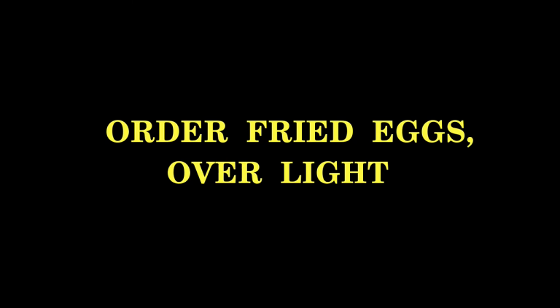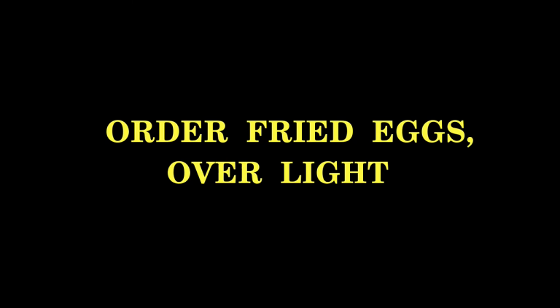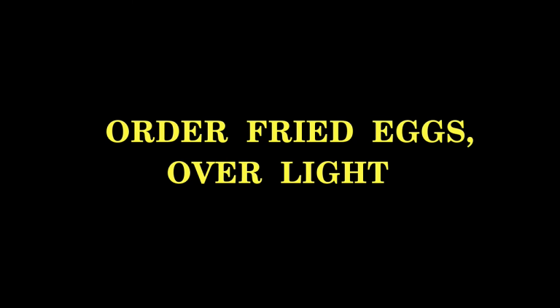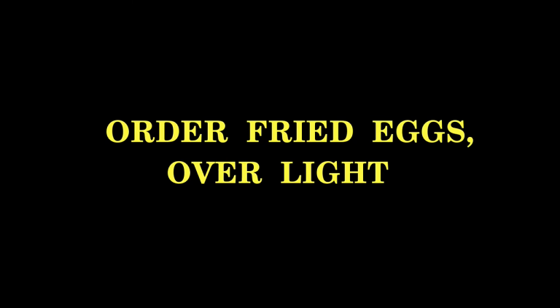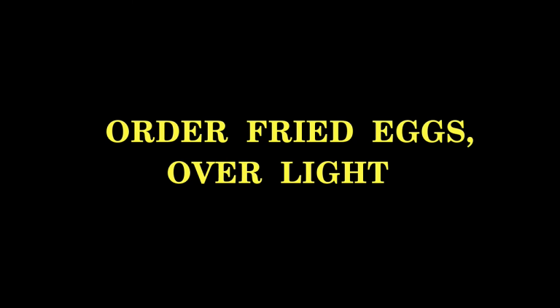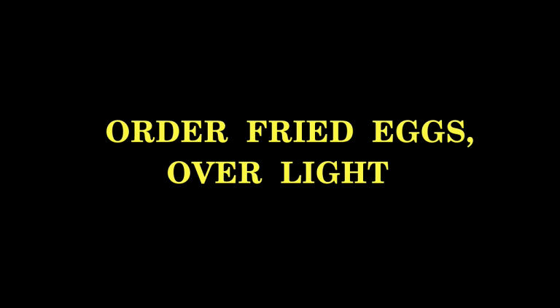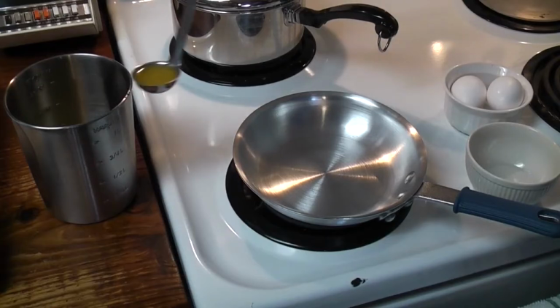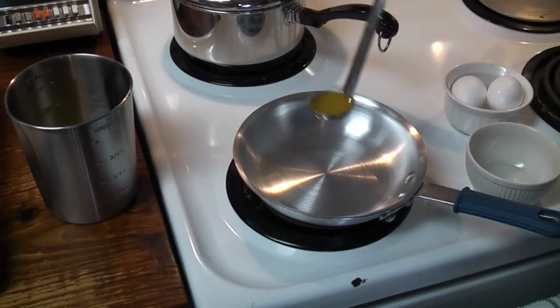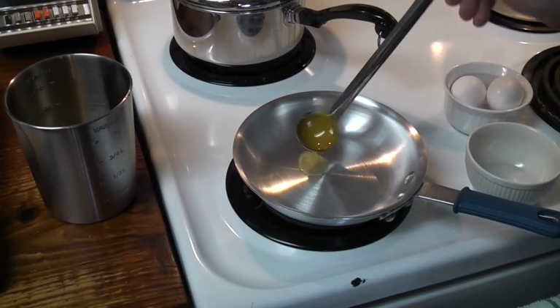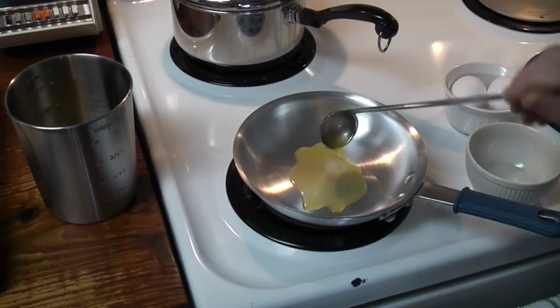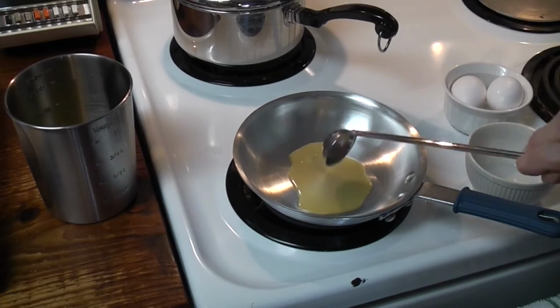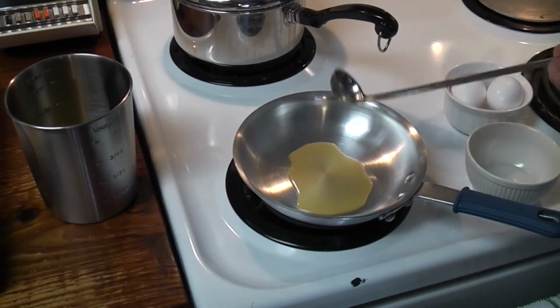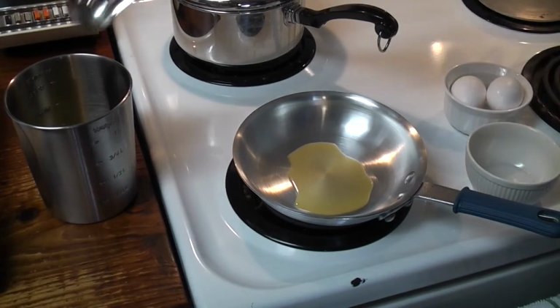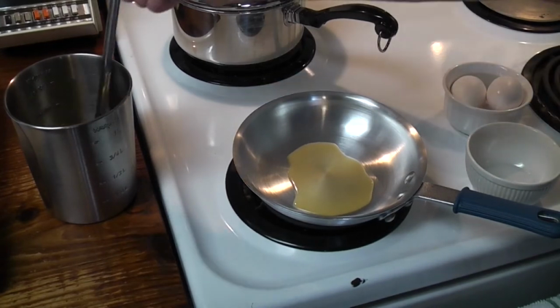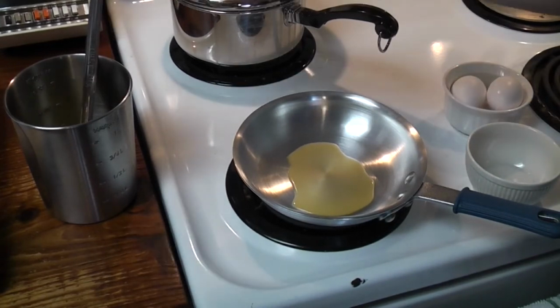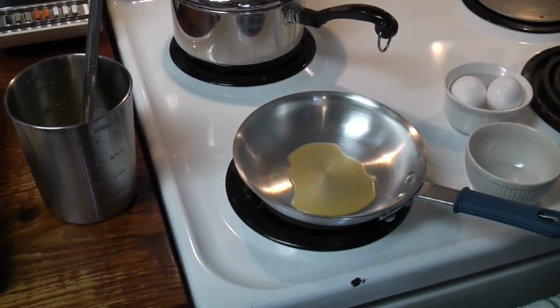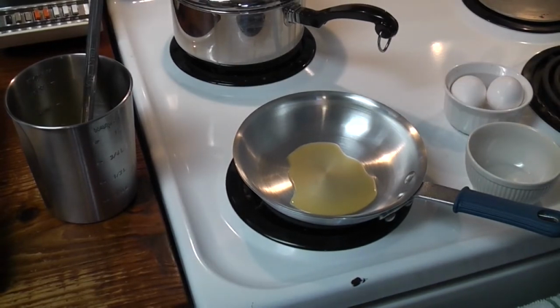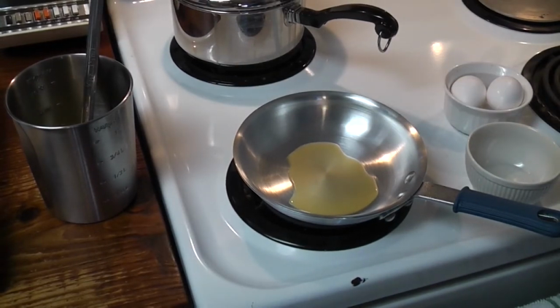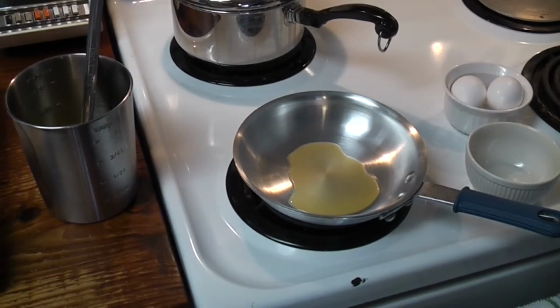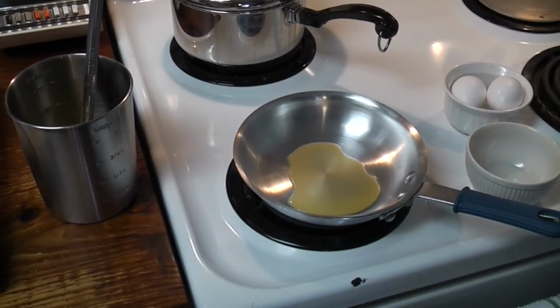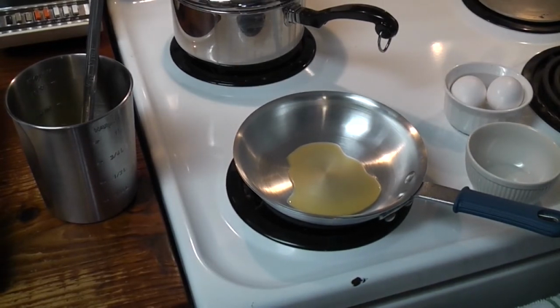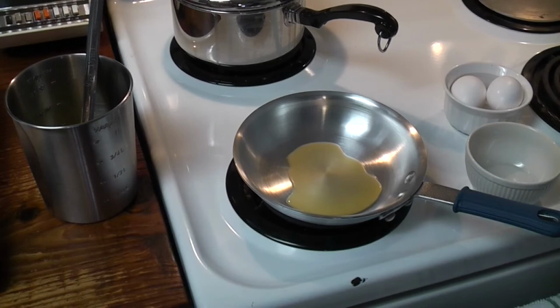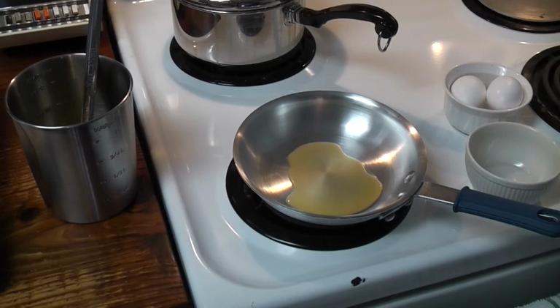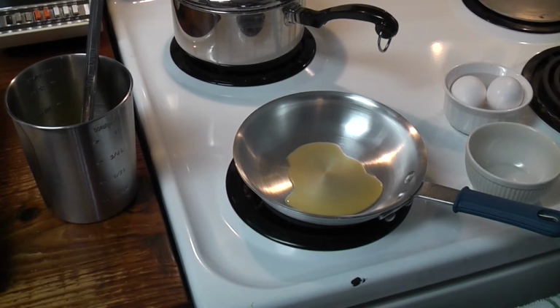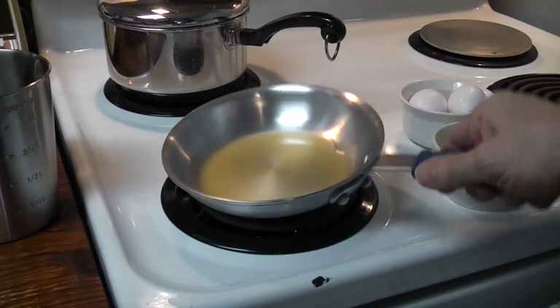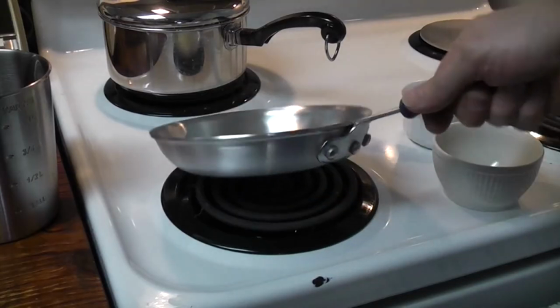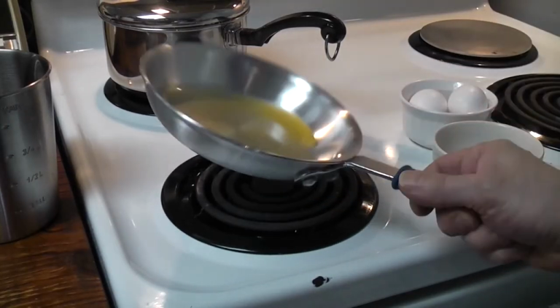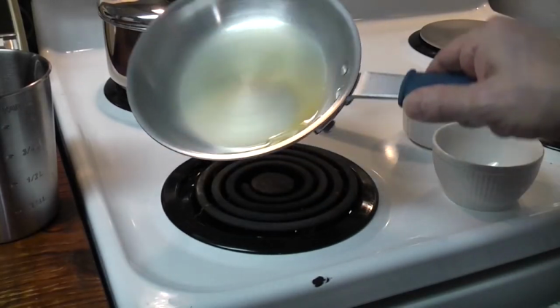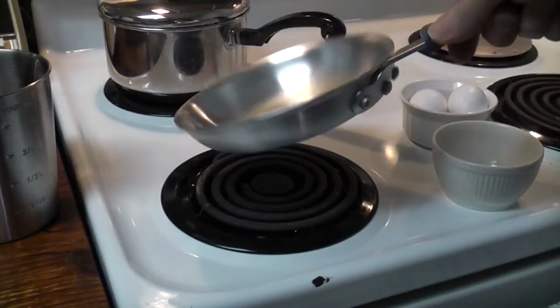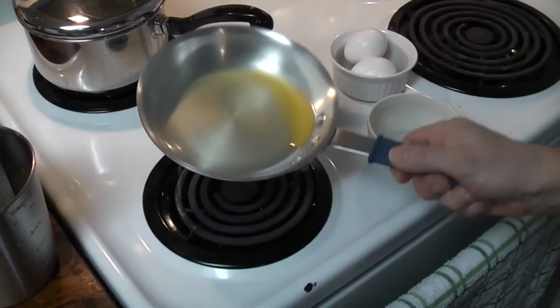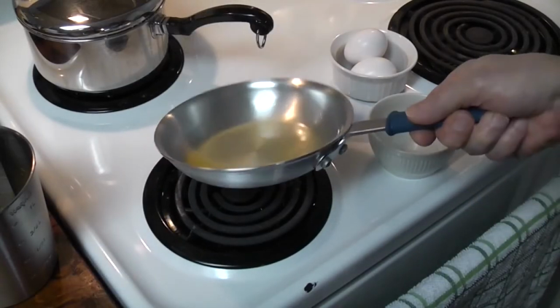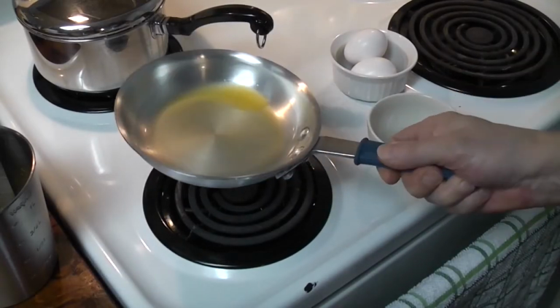Order: fried eggs over light. Using the one-half ounce ladle, place one half ounce of shortening into an egg pan and allow it to heat for two to three seconds if the pan has been in constant use, and thirty seconds if the pan is cool.